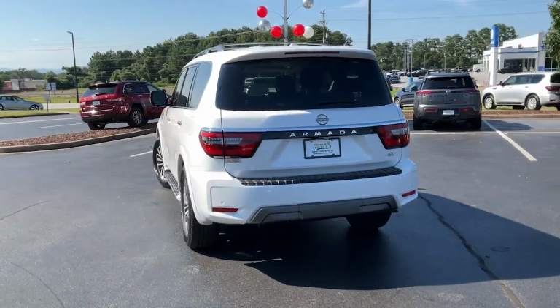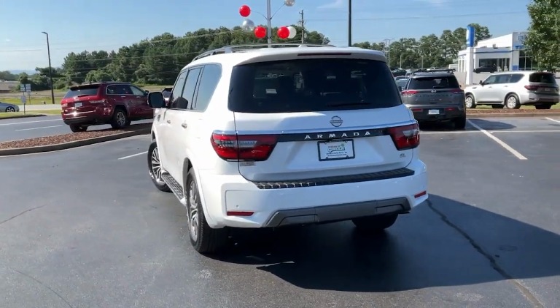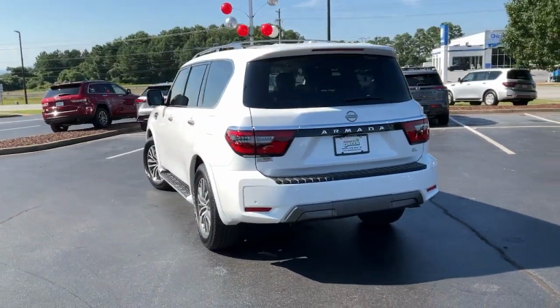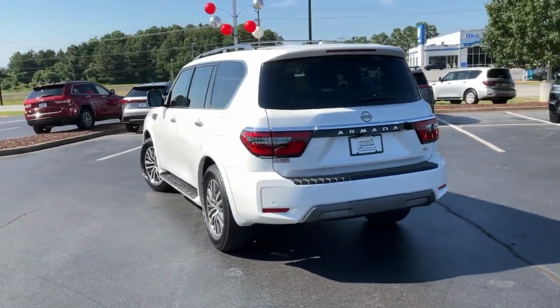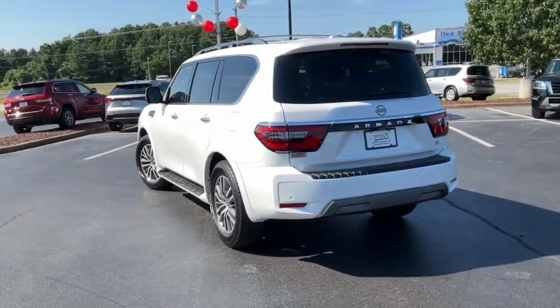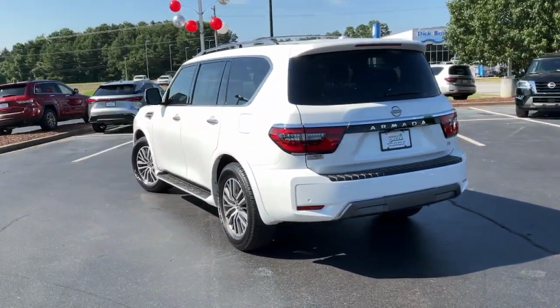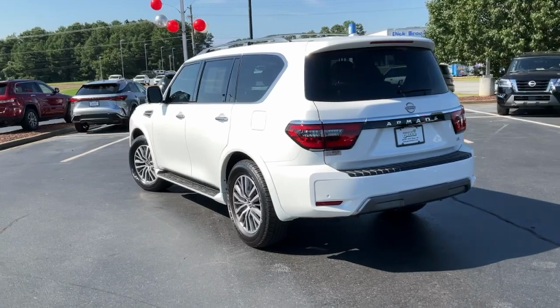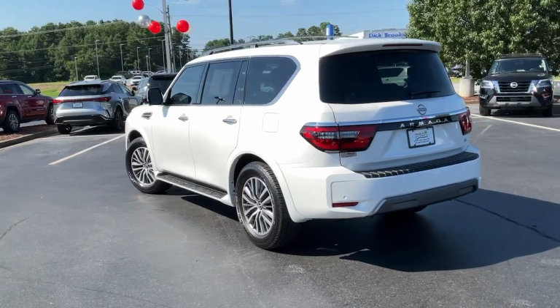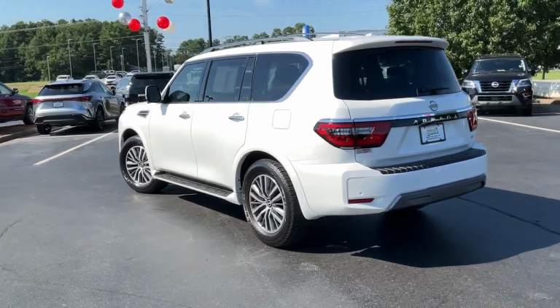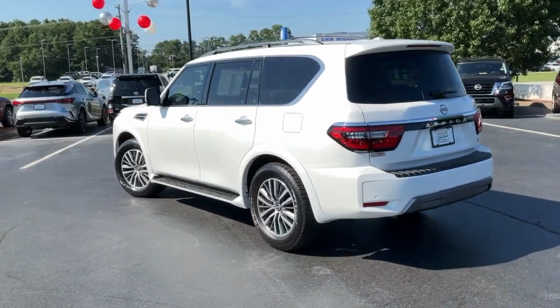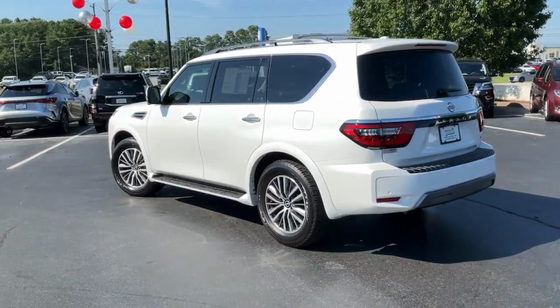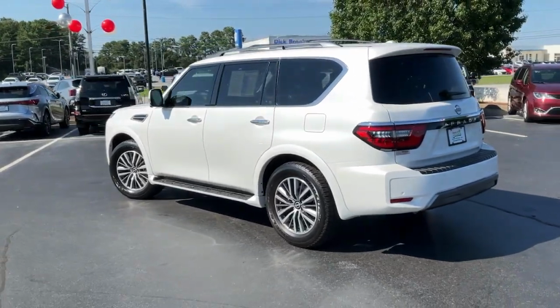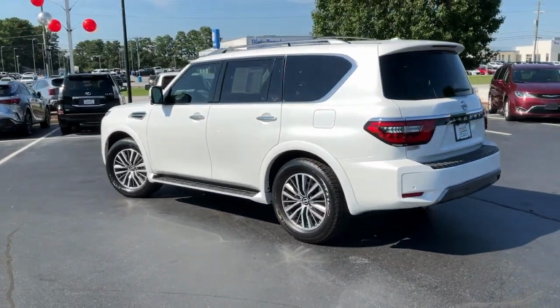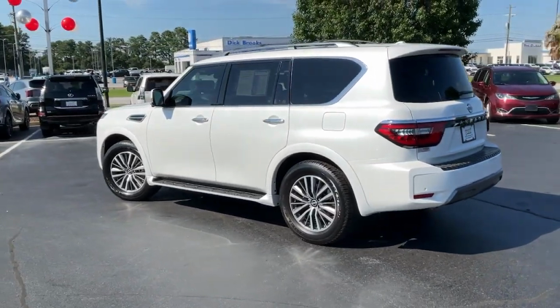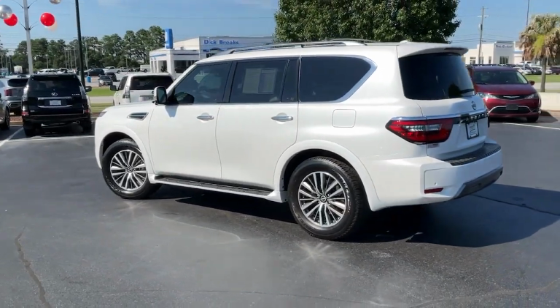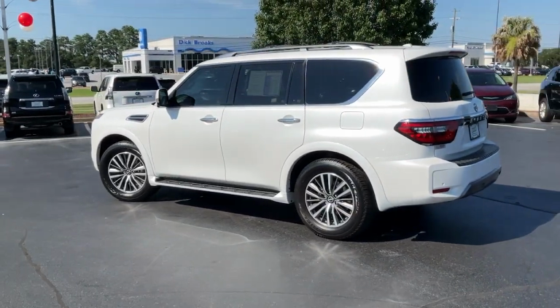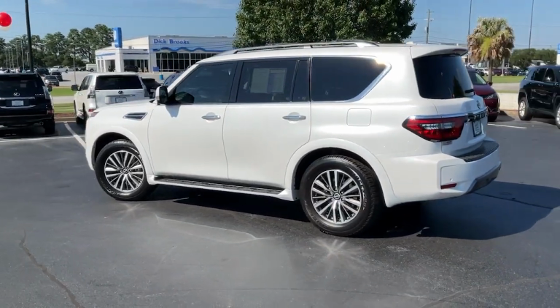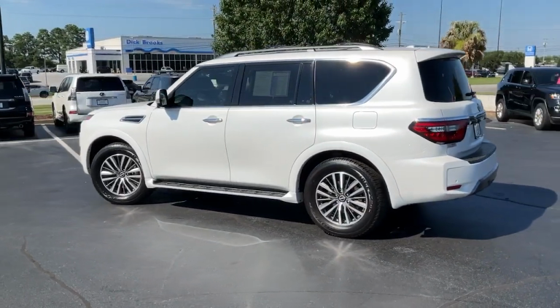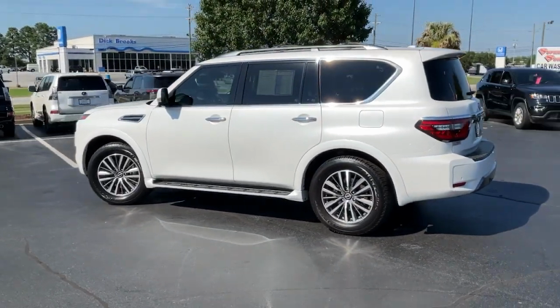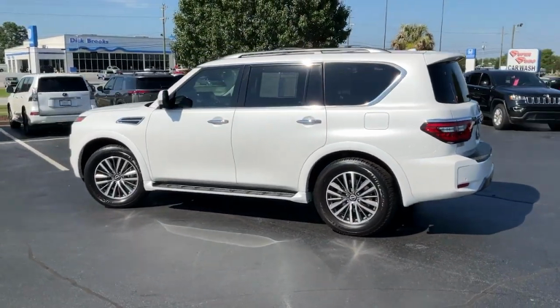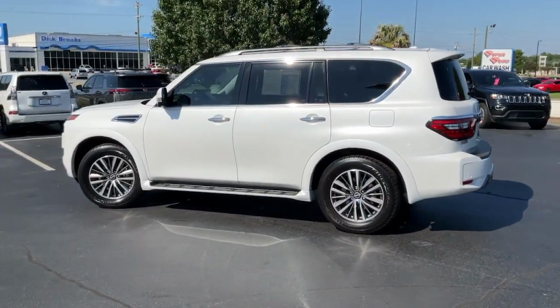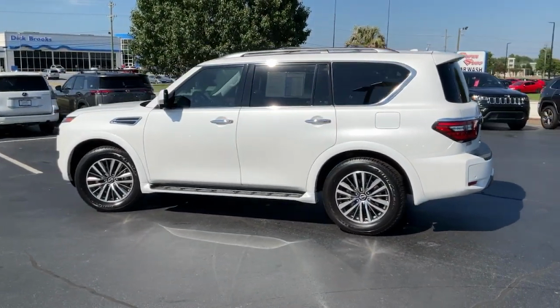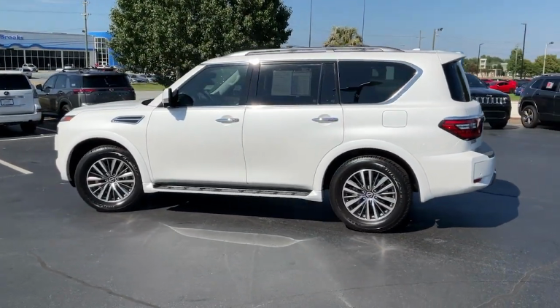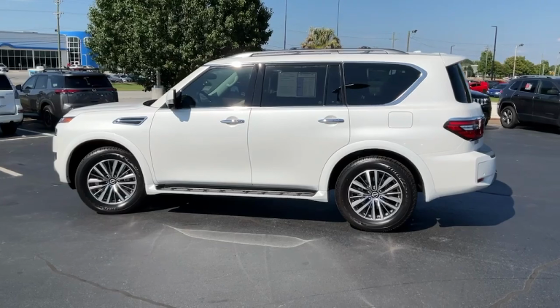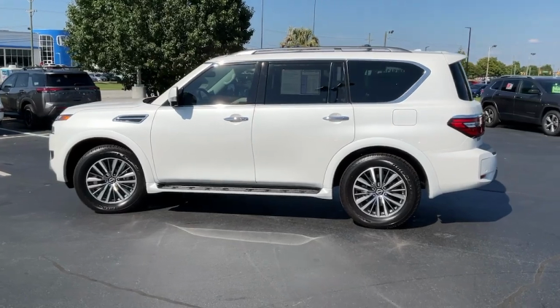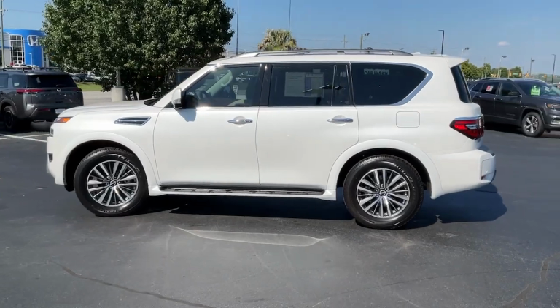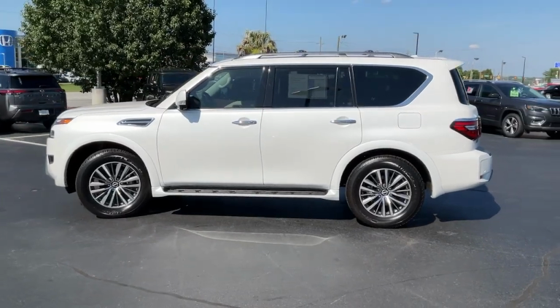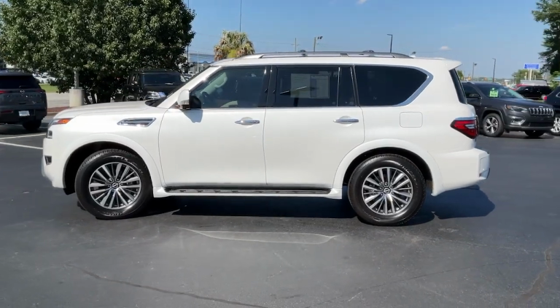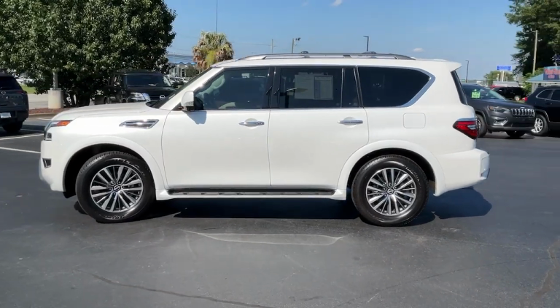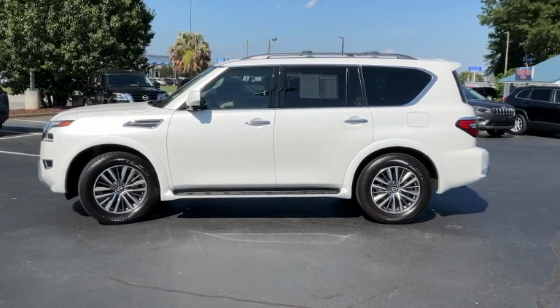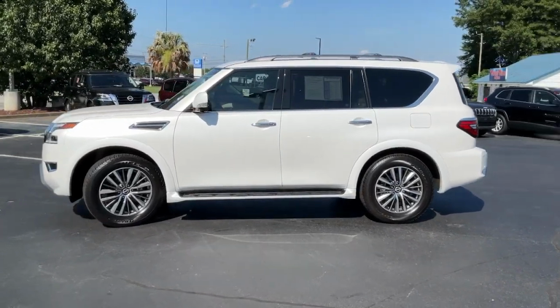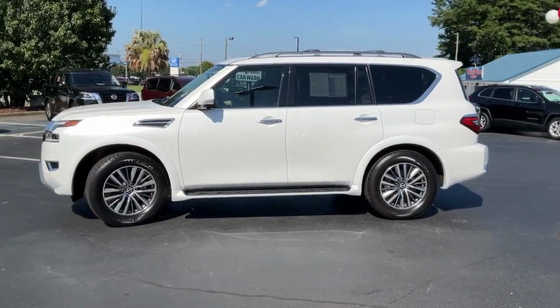Standard driver assist safety tech and touchscreen infotainment let you enjoy every adventure with confidence. The following are some of this vehicle's highlighted options.